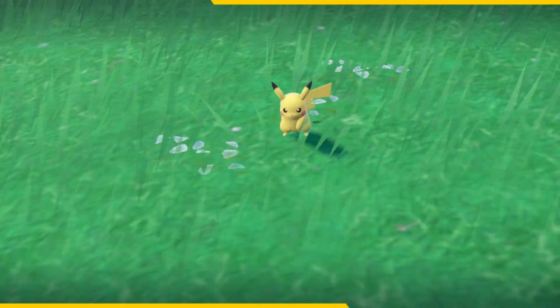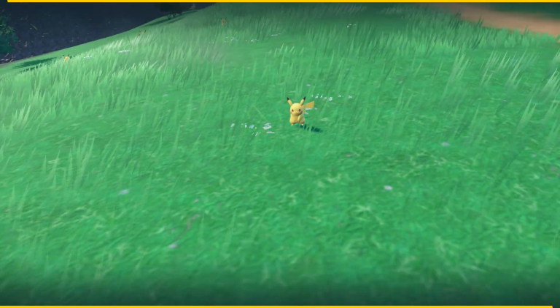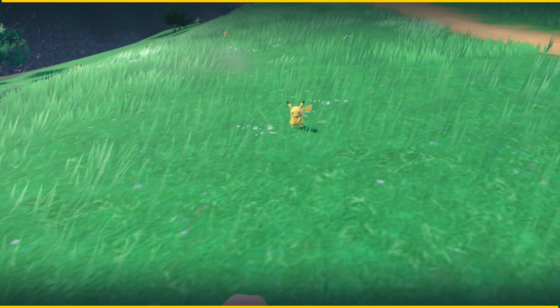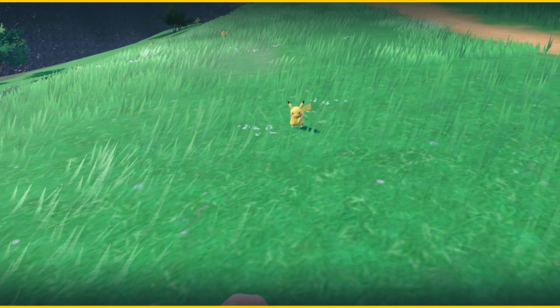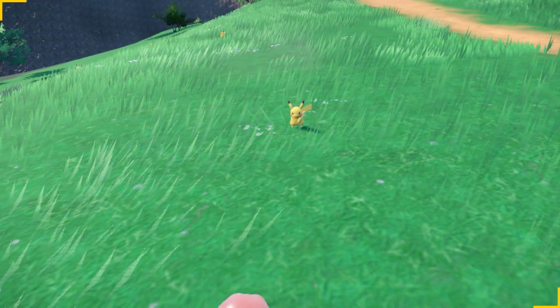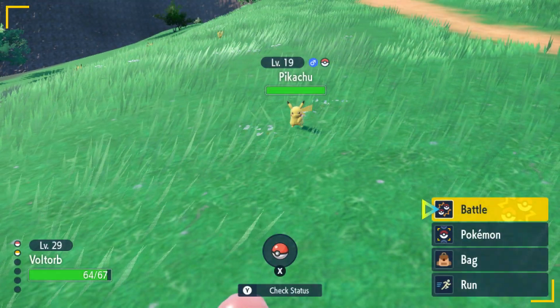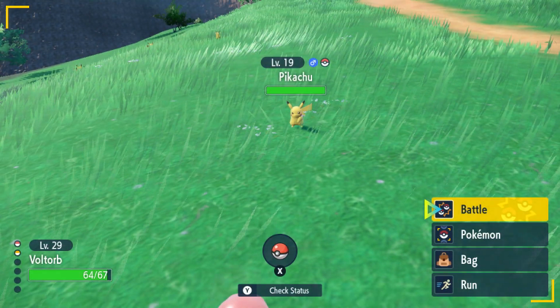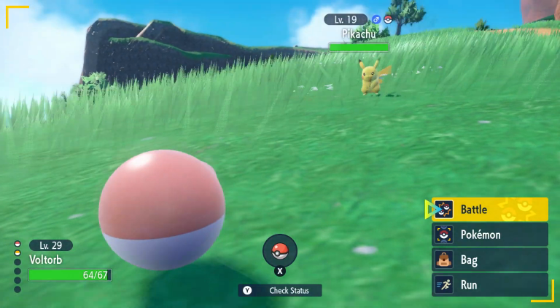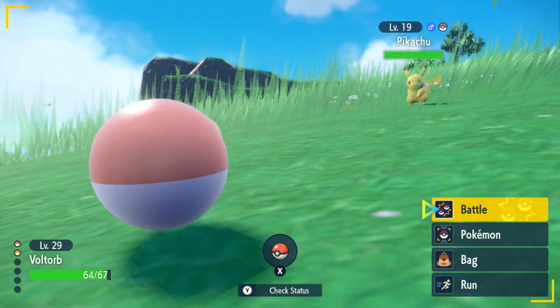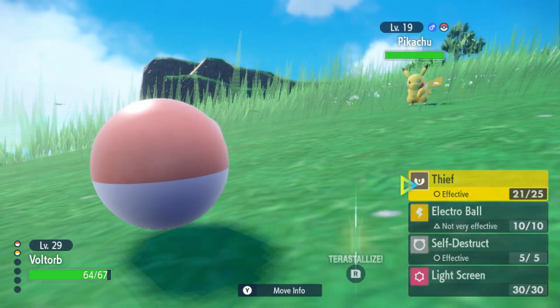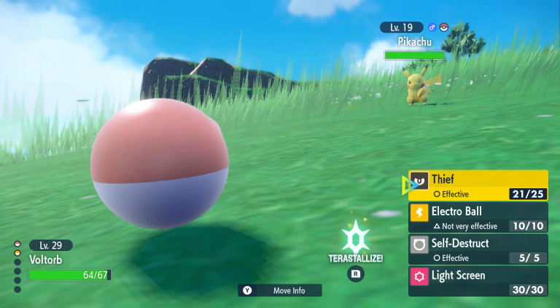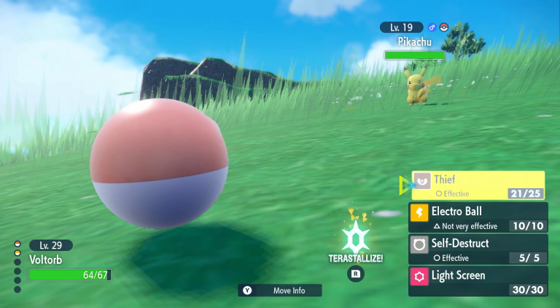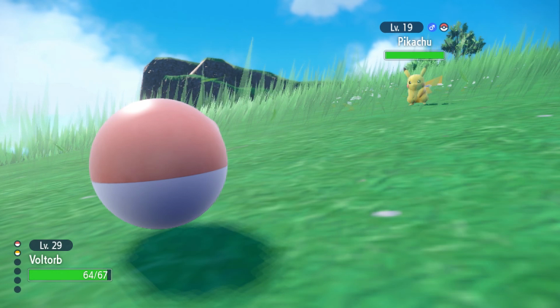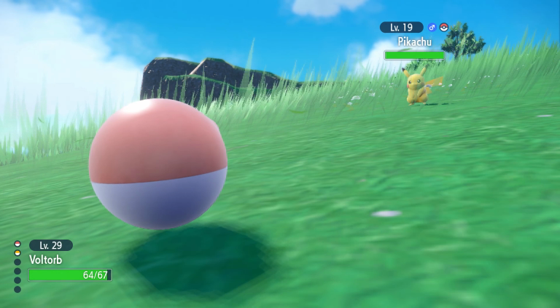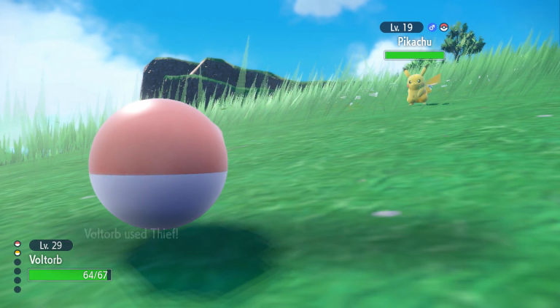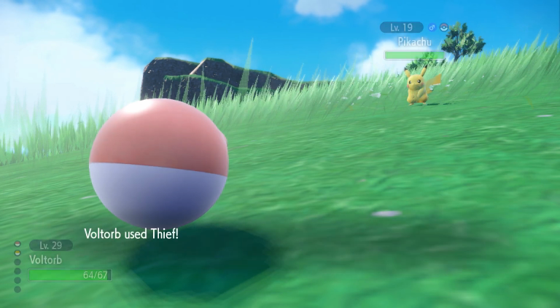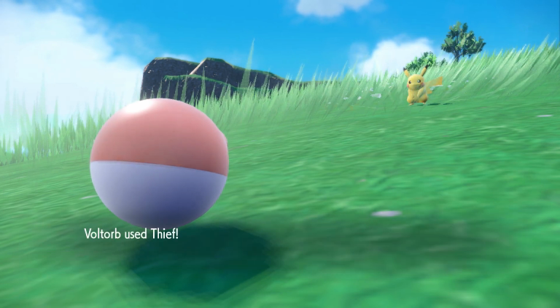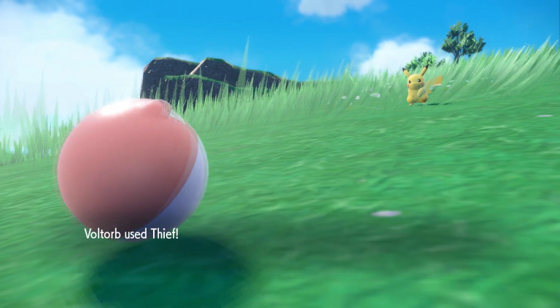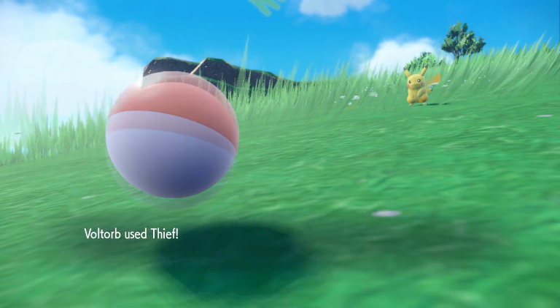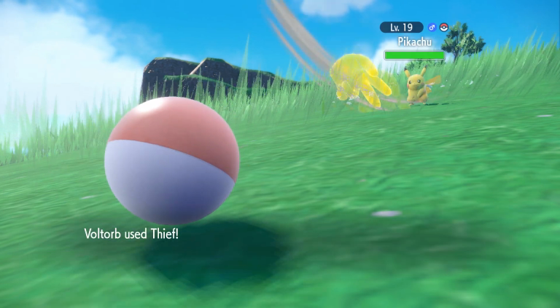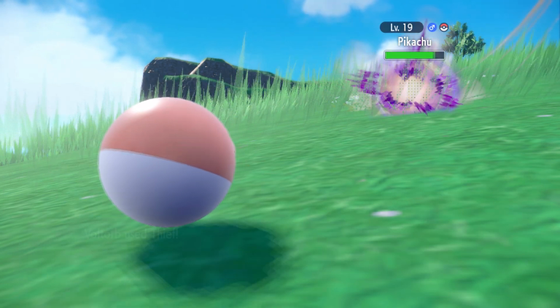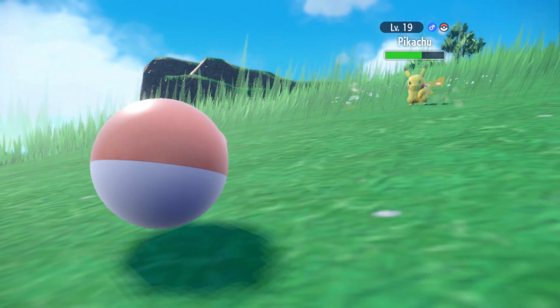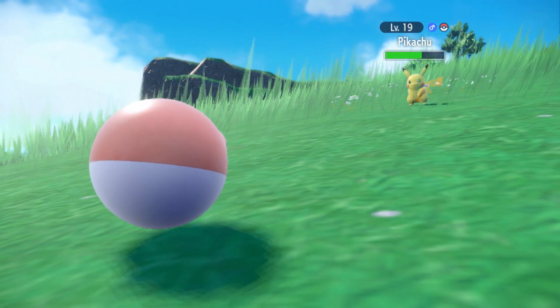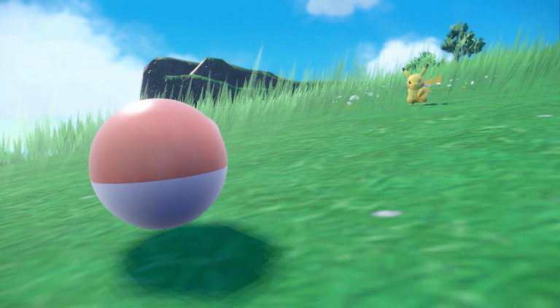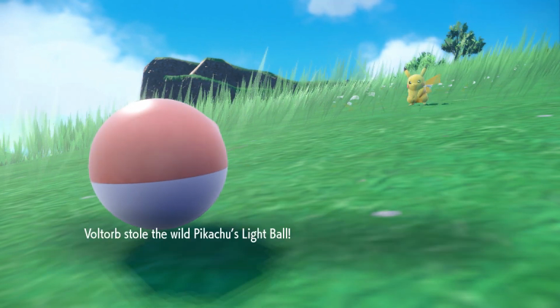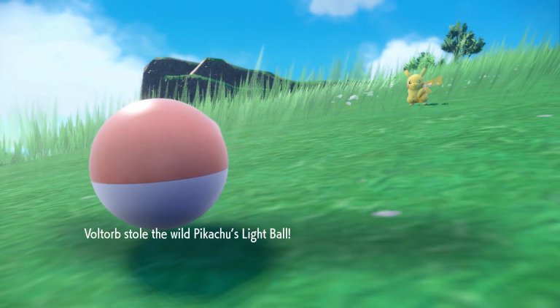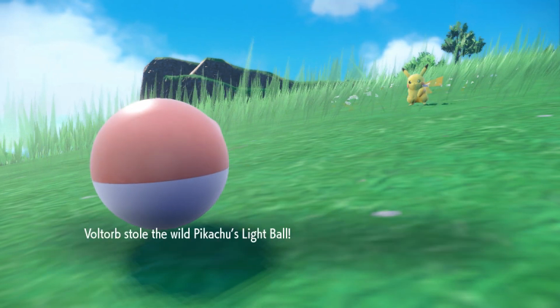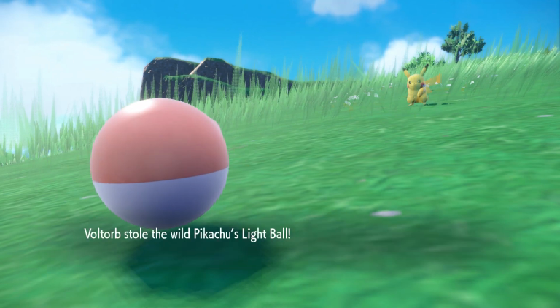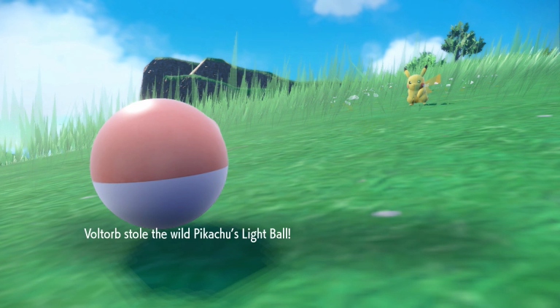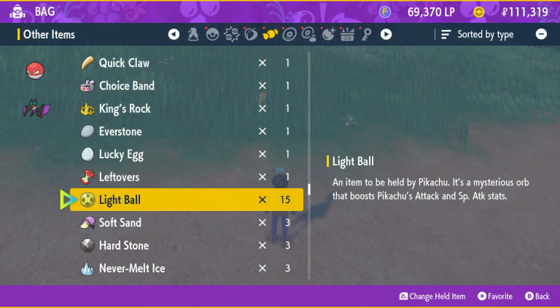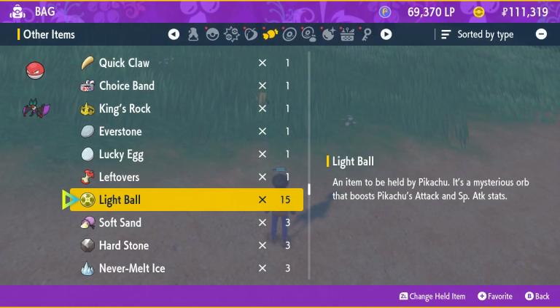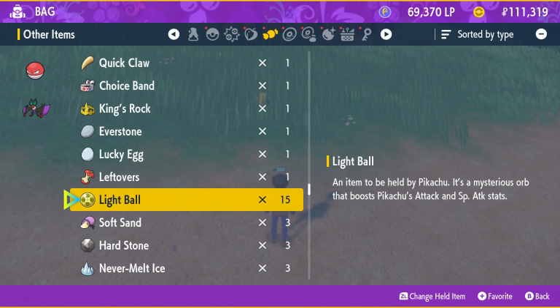This could be useful if you want to create multiple Pikachu builds, one for Attack and one for Special Attack maybe. Nevertheless, this trick works with any wild Pokemon that's holding an item.